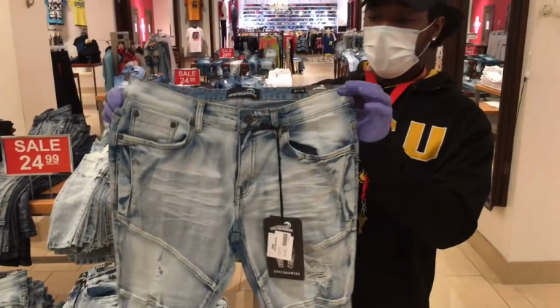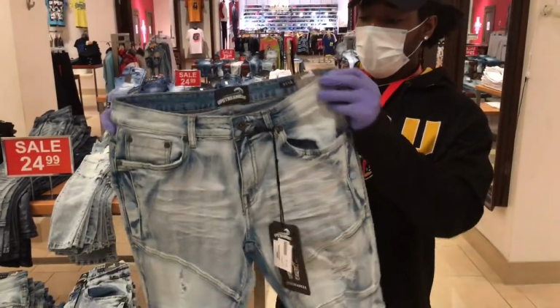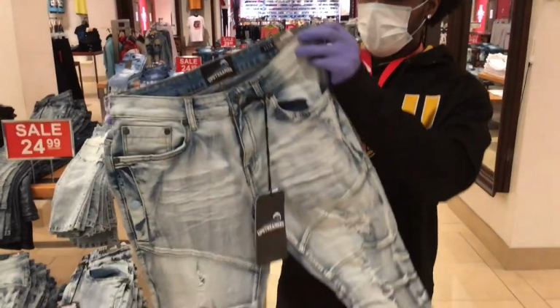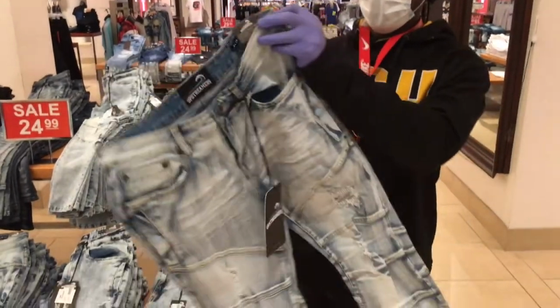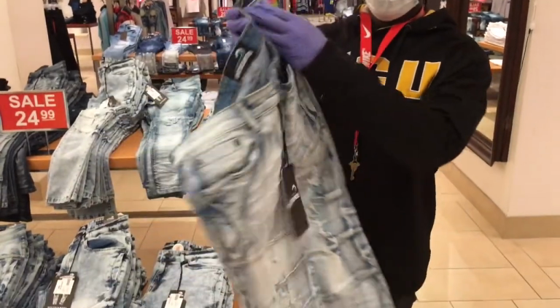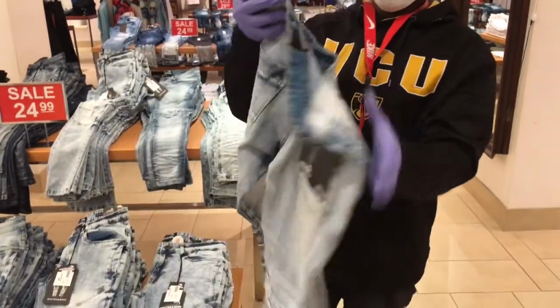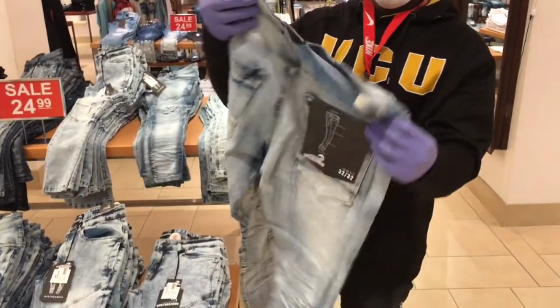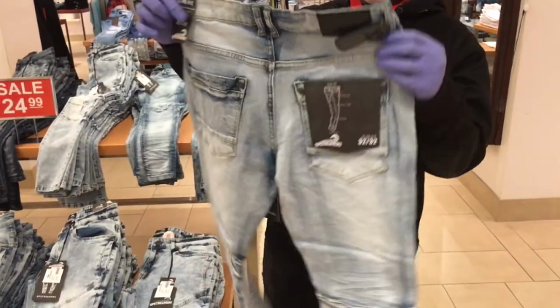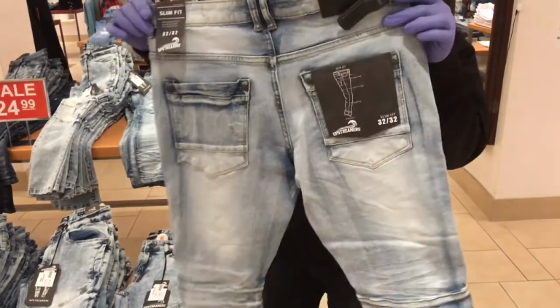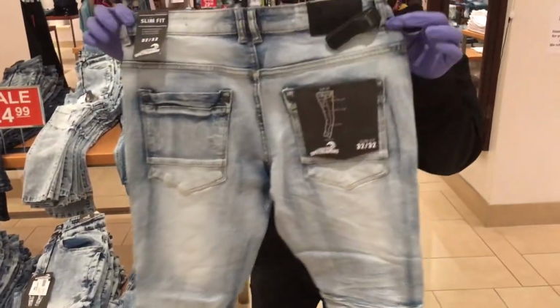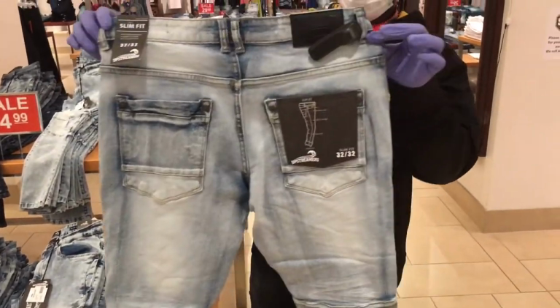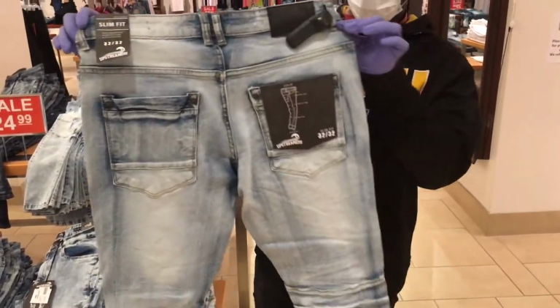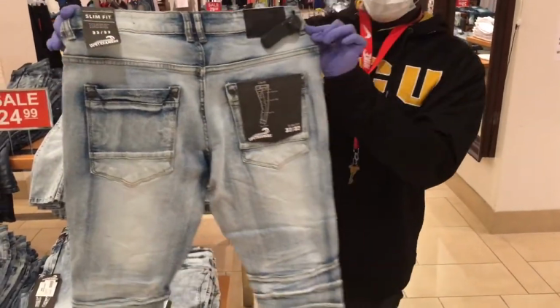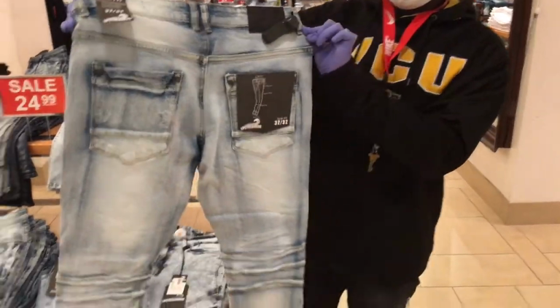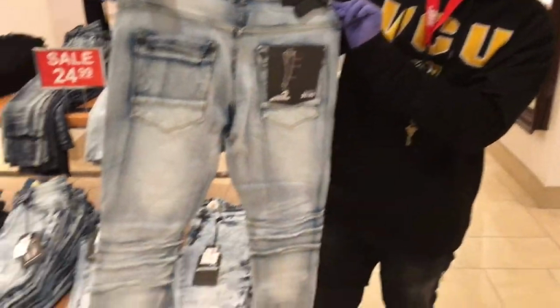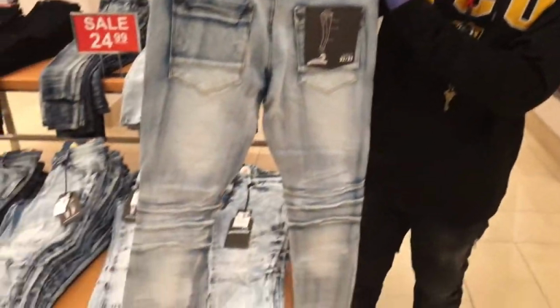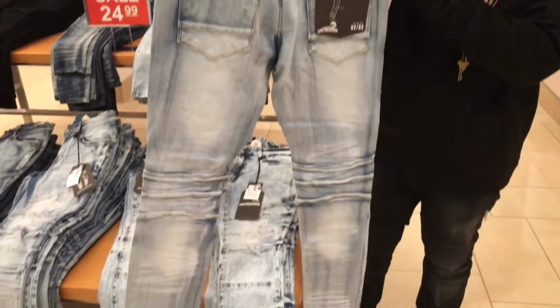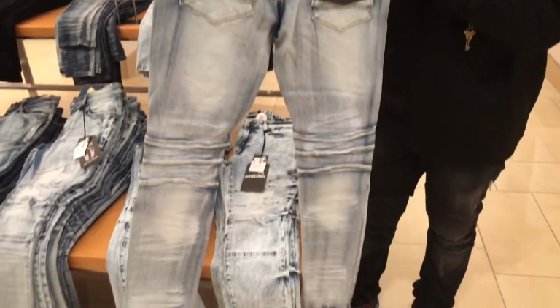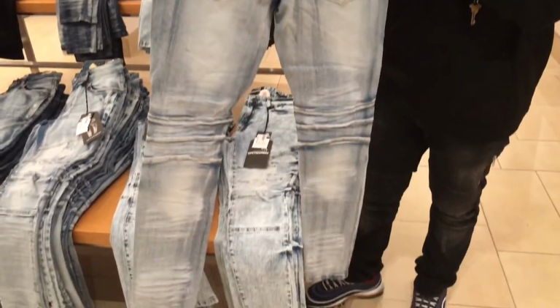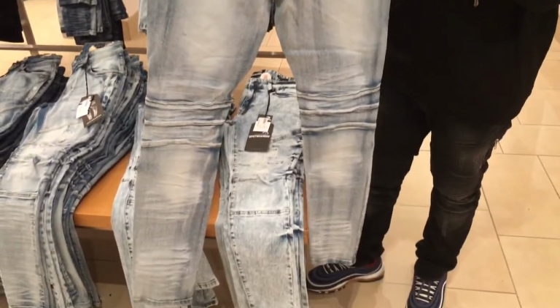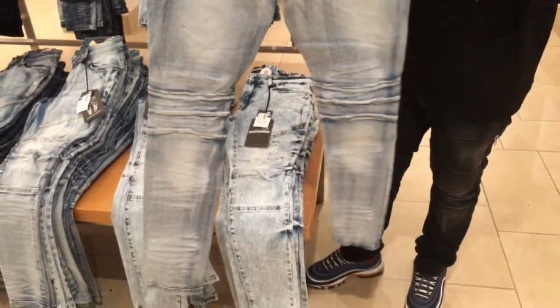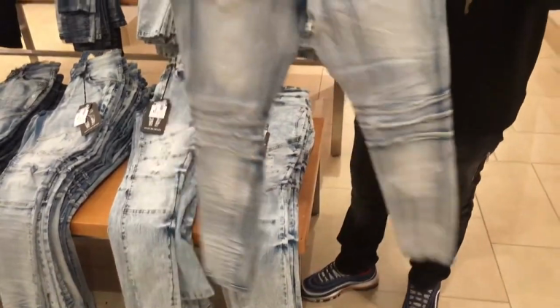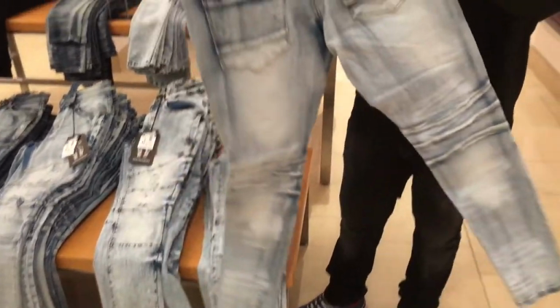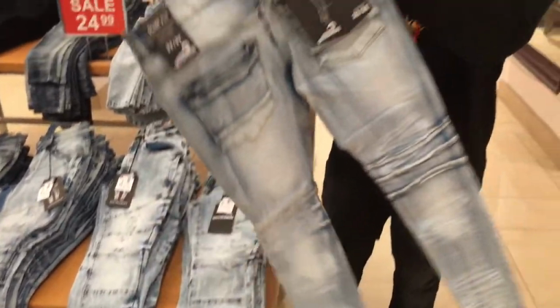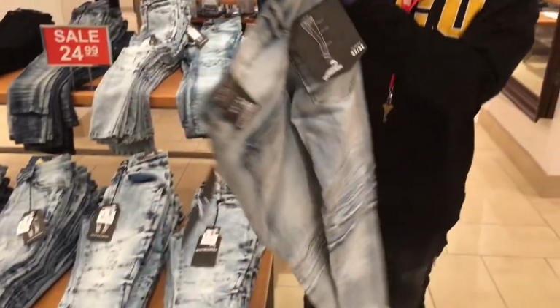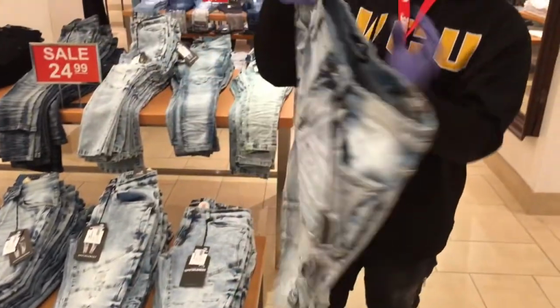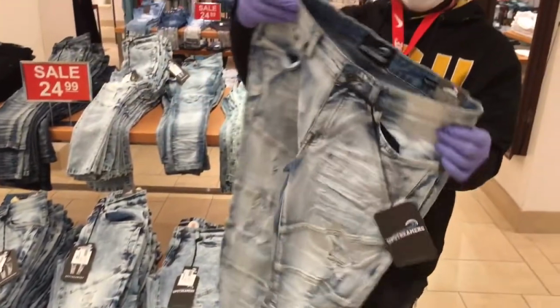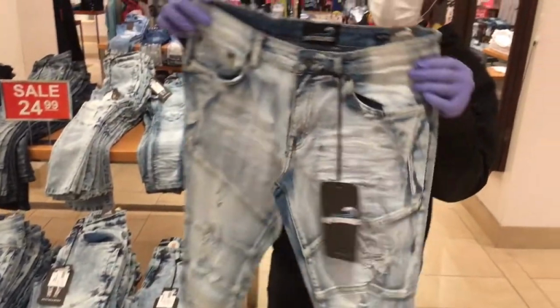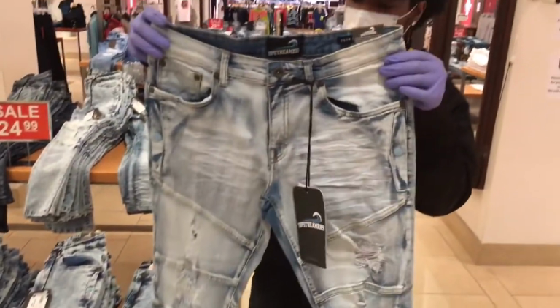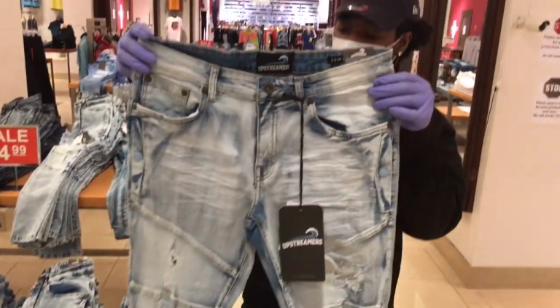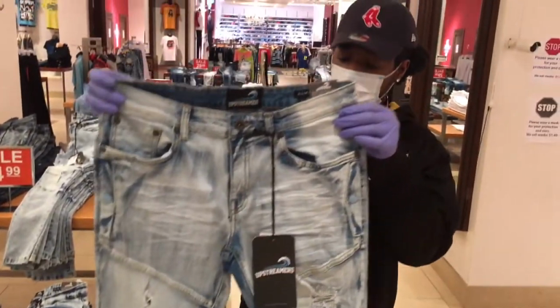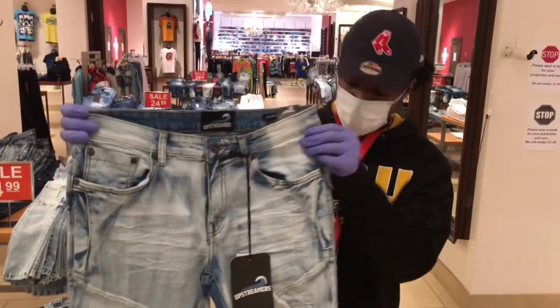They remind me of the biker jeans from Bowman. These are nice ripped jeans, biker jeans, heavy, good textile. And these are the skinny legs with nice boot cut trim.